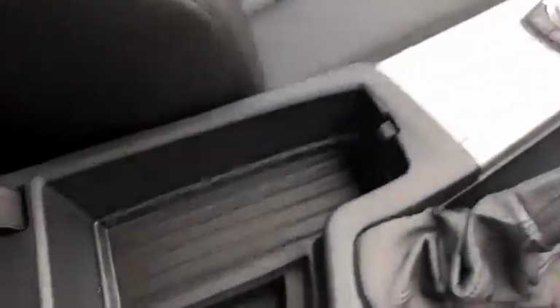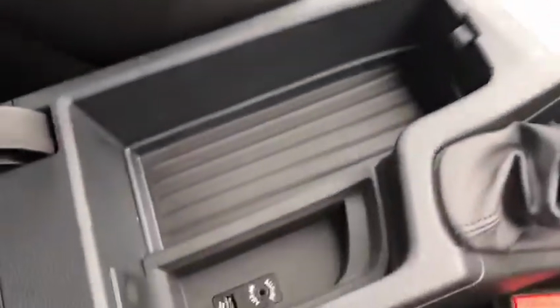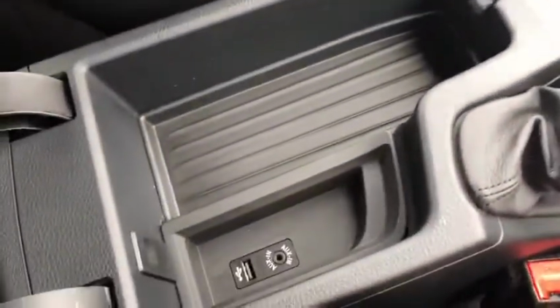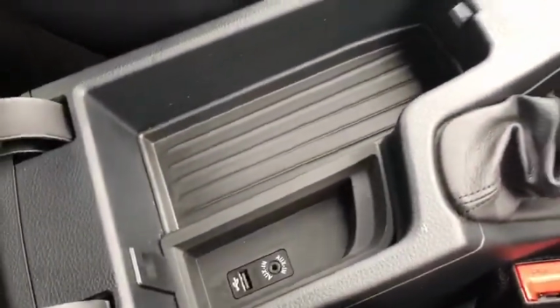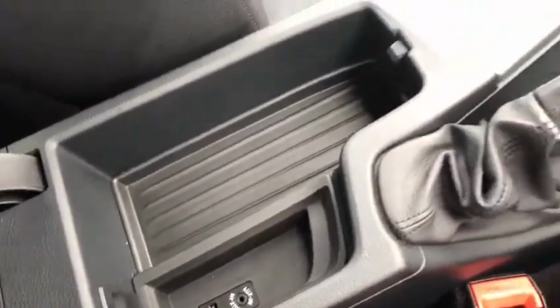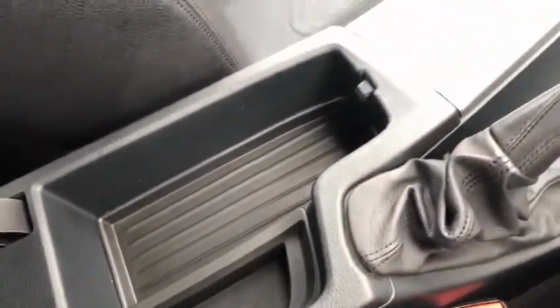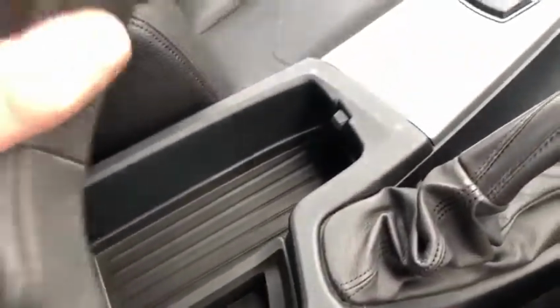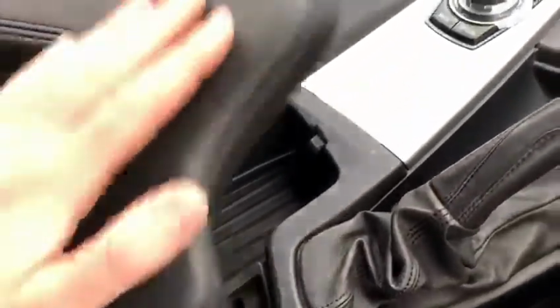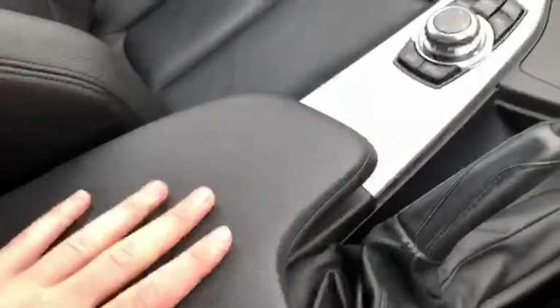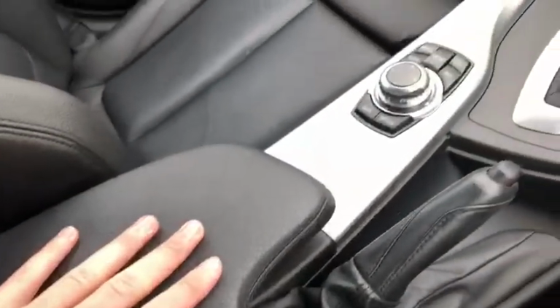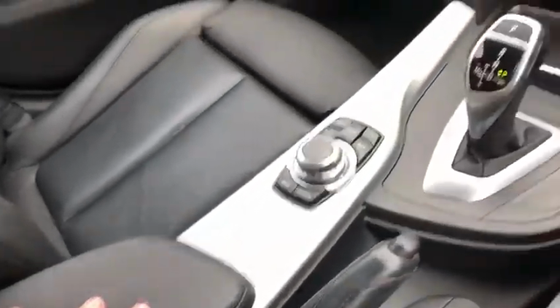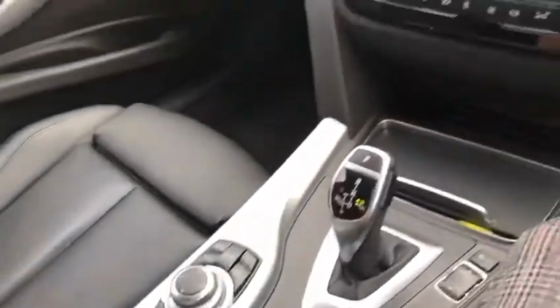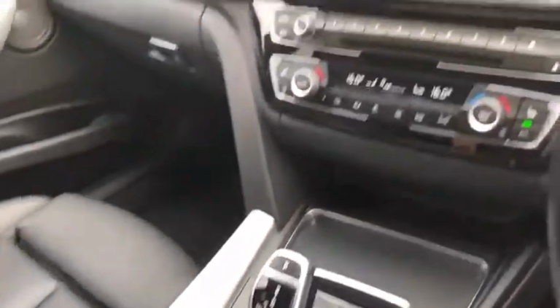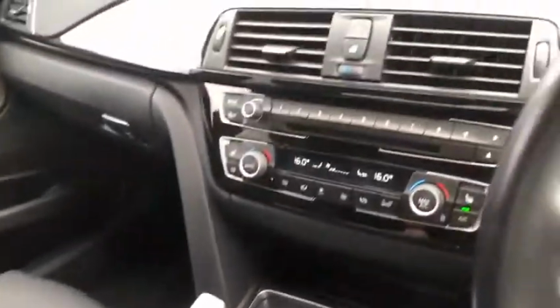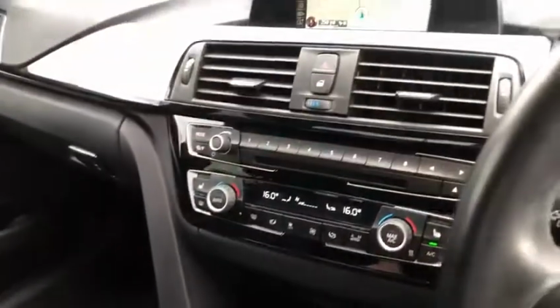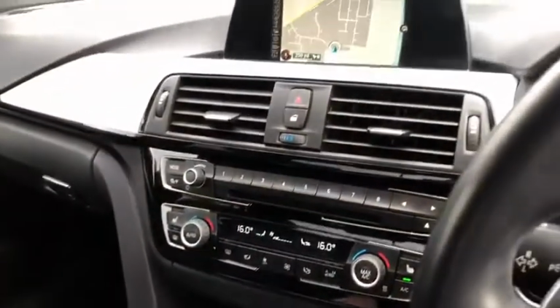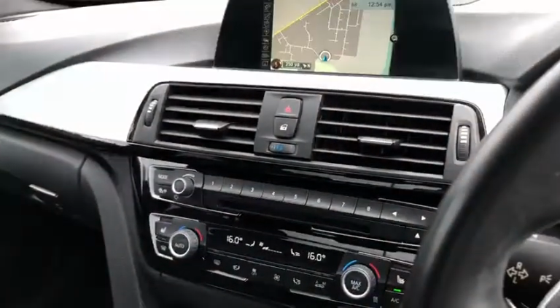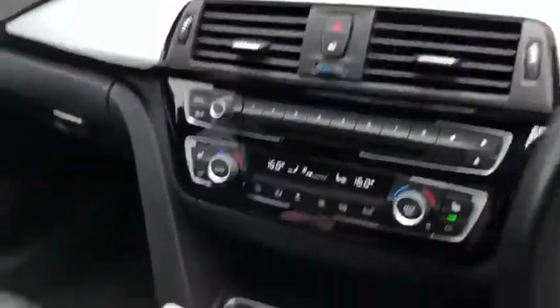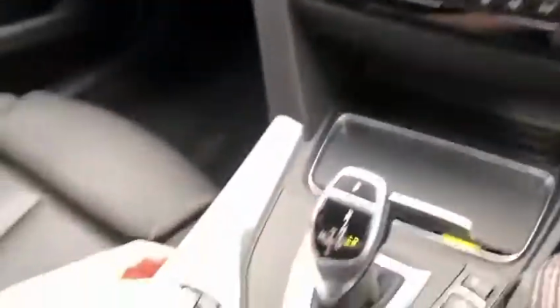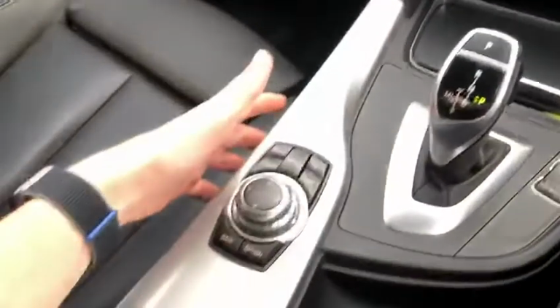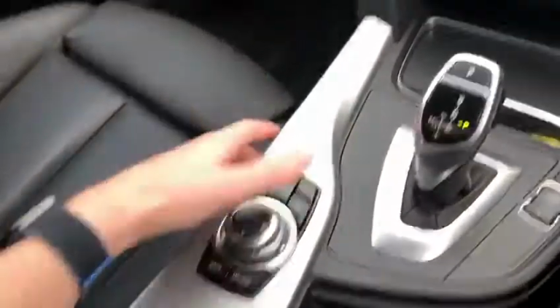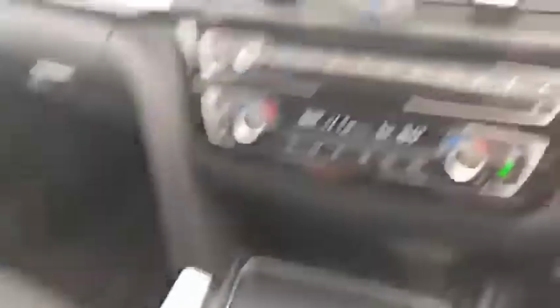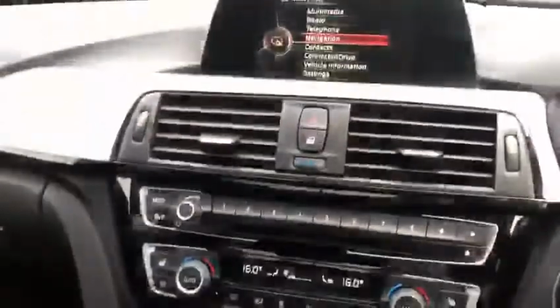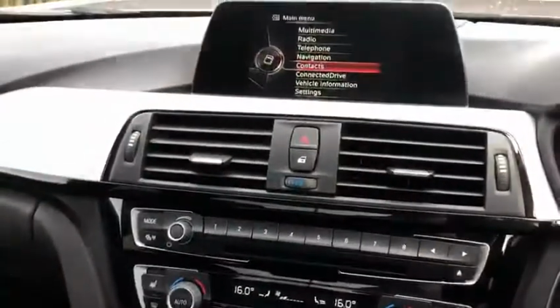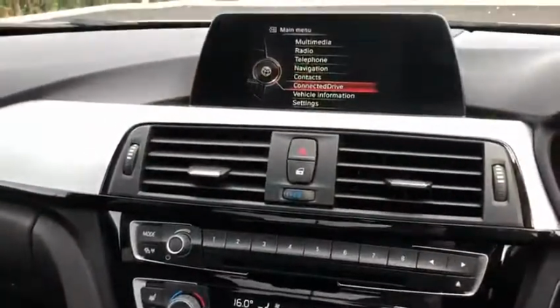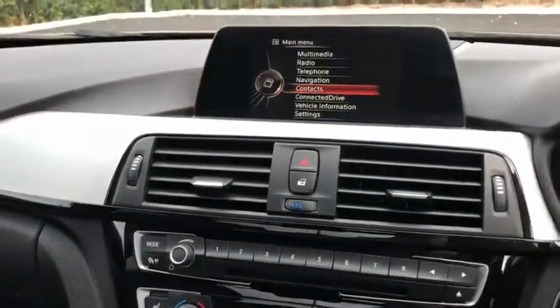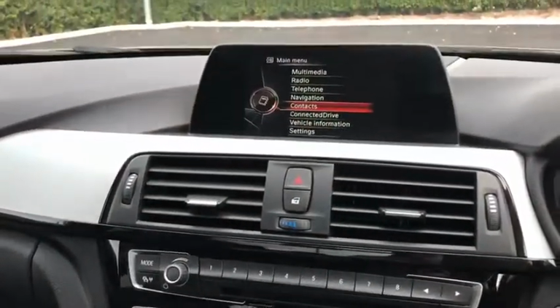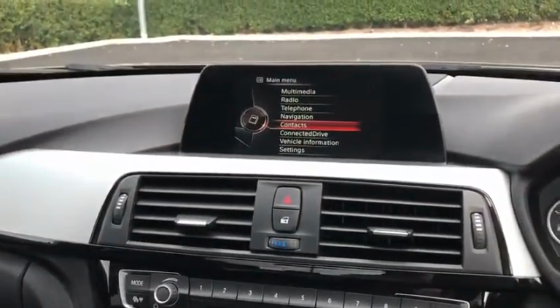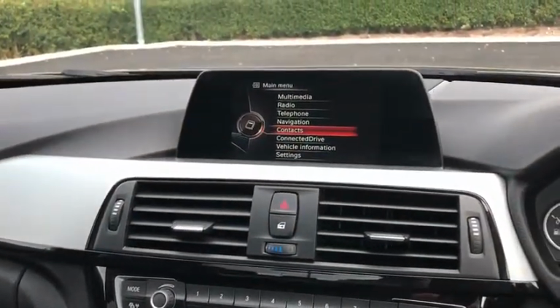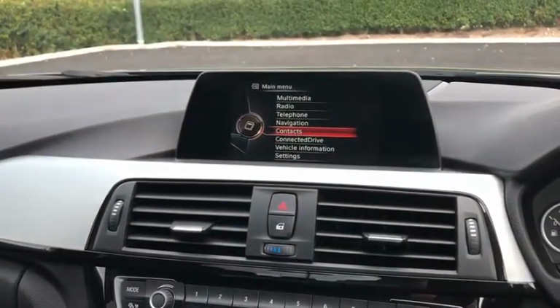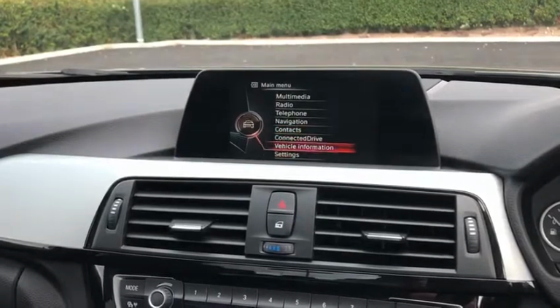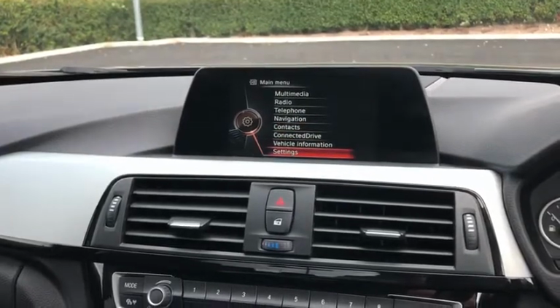Moving down, we've got USB and AUX so you can connect your phone and have Apple CarPlay, Android Auto, things like that — or you can also just use it to play your own music. Going back onto the menu, you can get your contacts on so you can legally call people at any time.